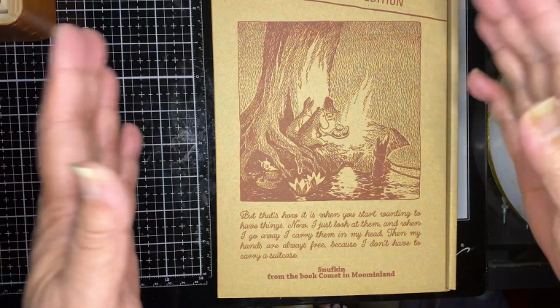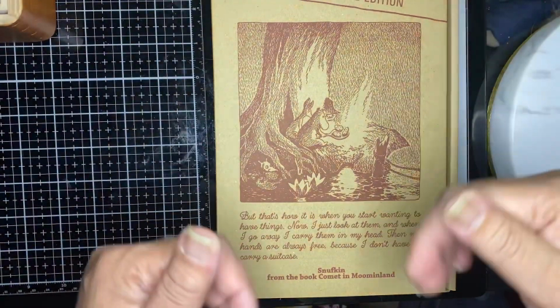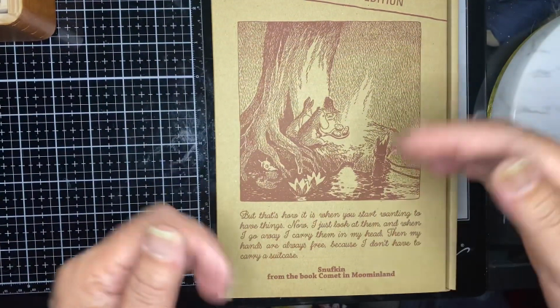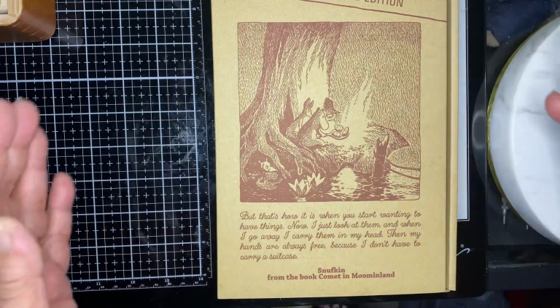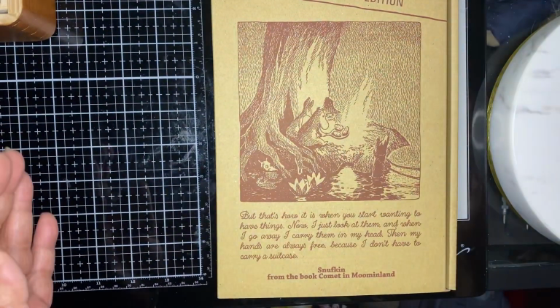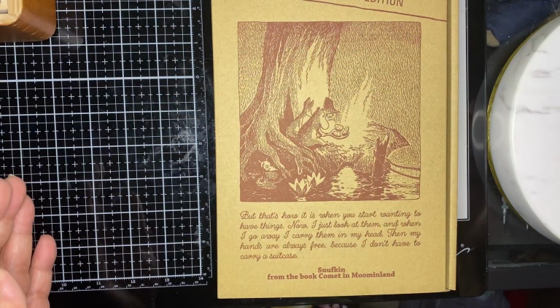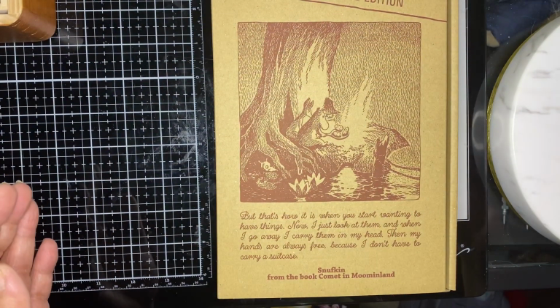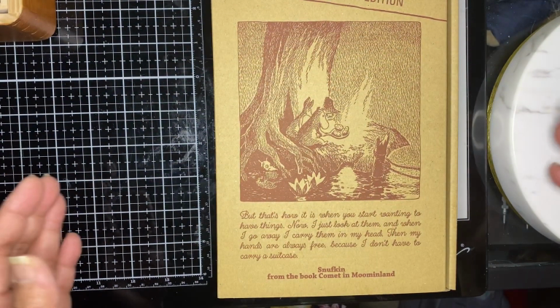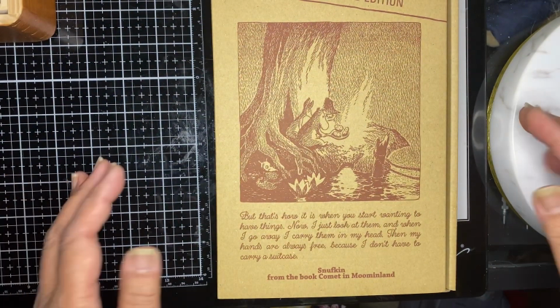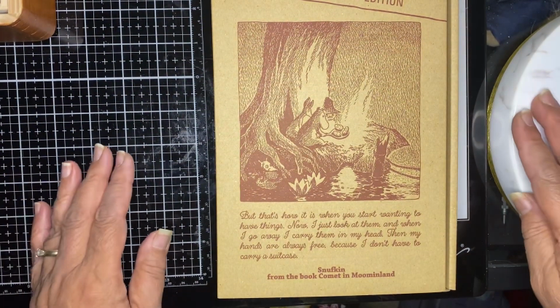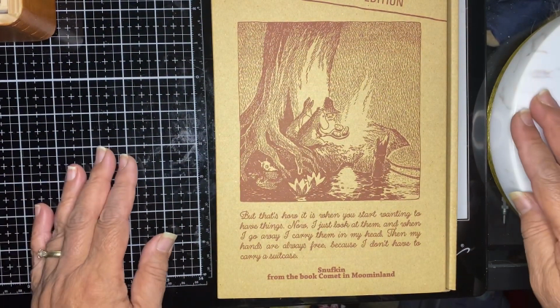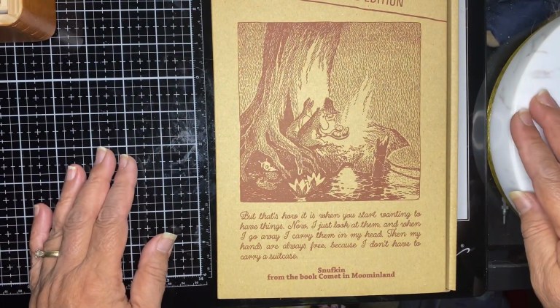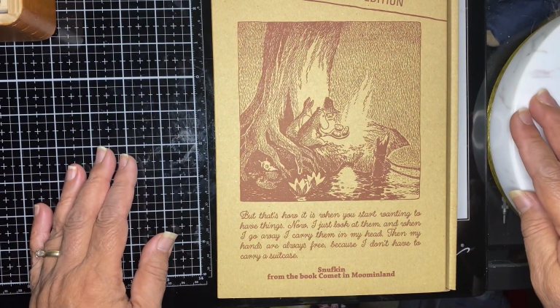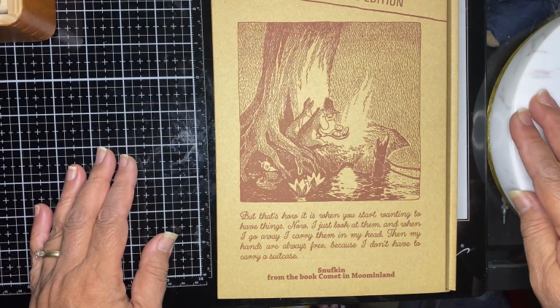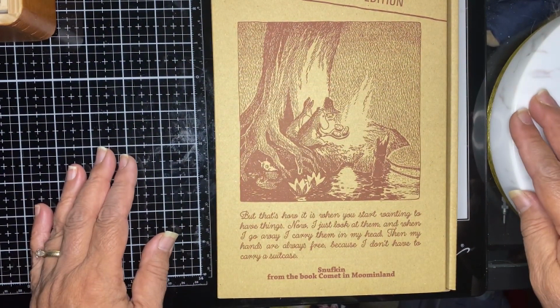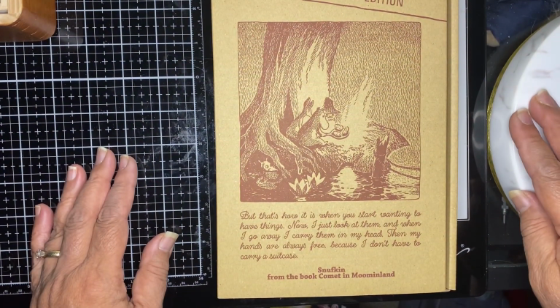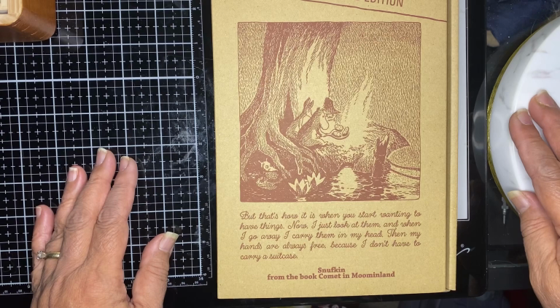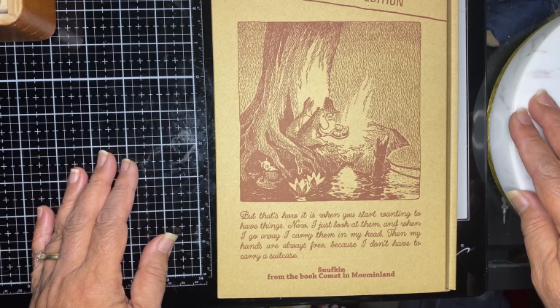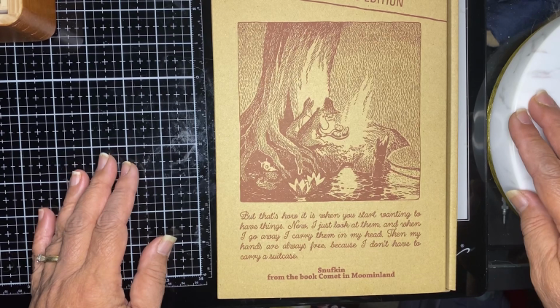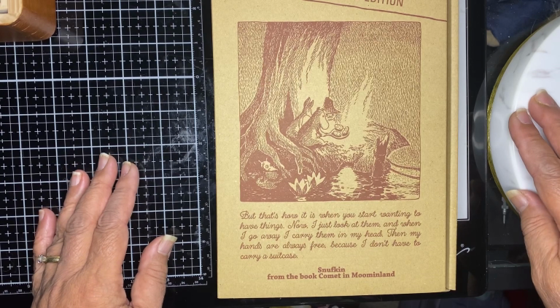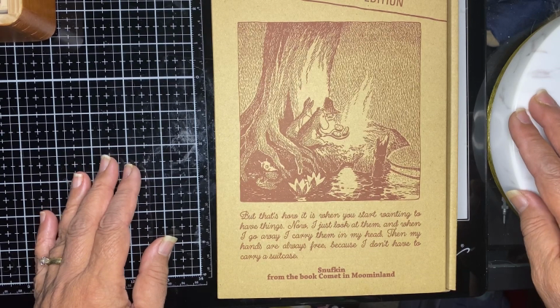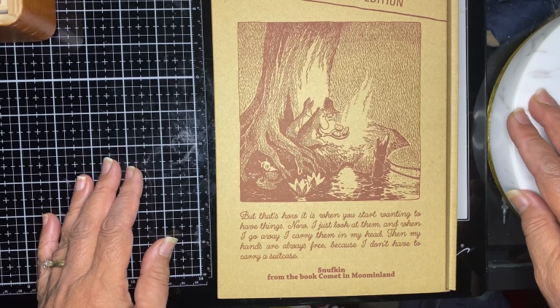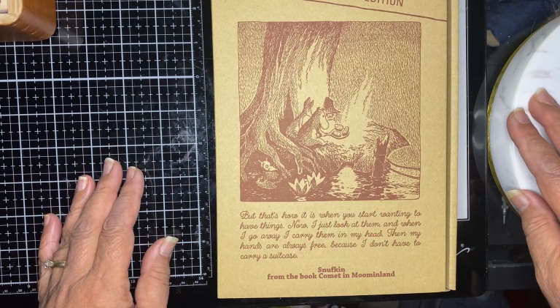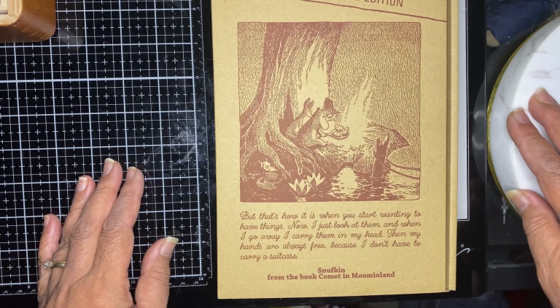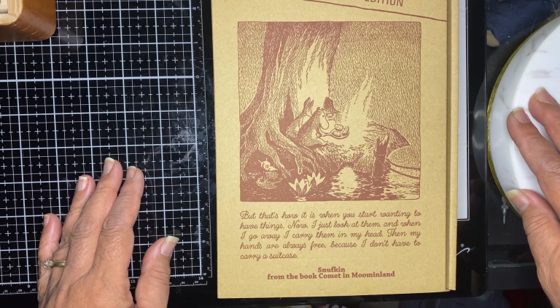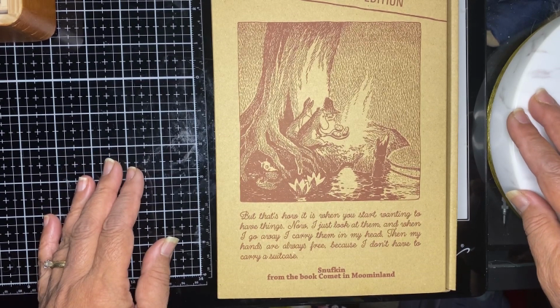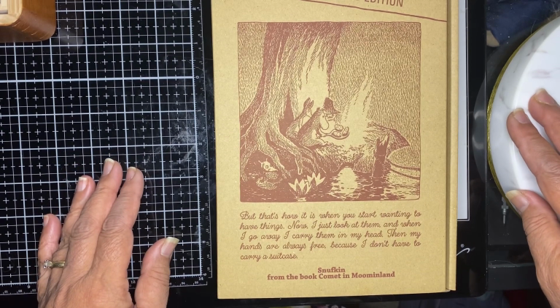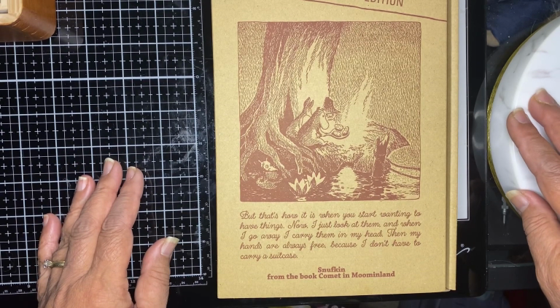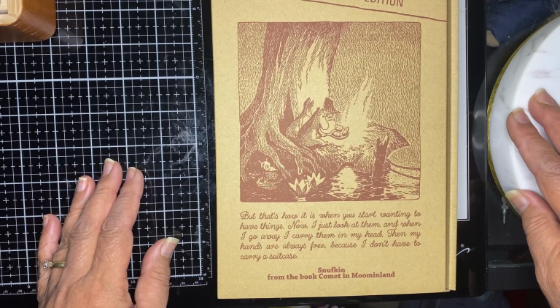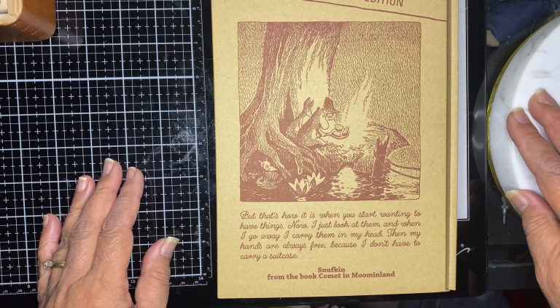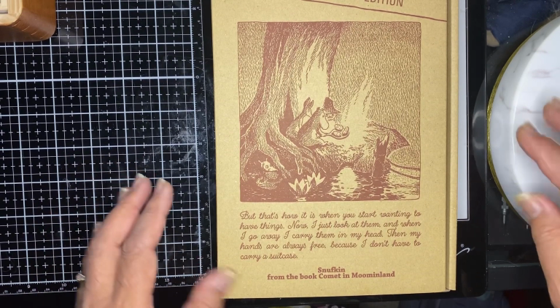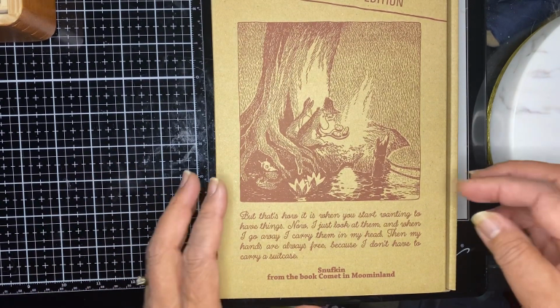Hi, this is Brenda Journals and today we're opening a new Traveler's Notebook Limited Edition Moominland.